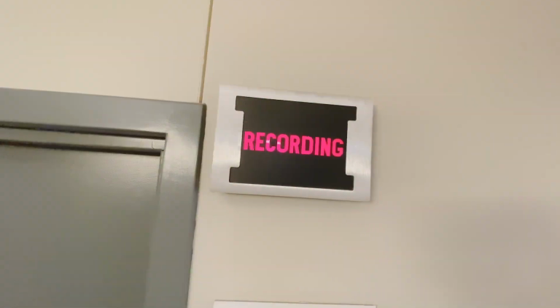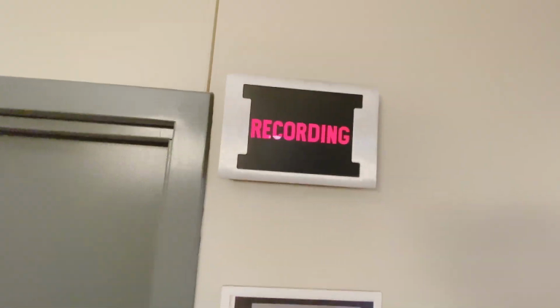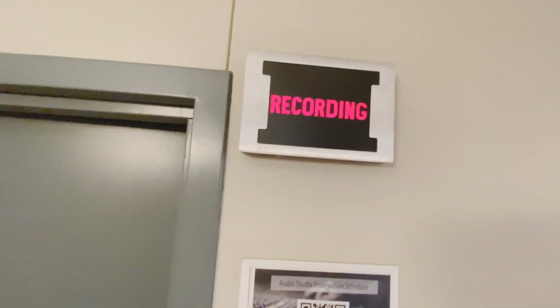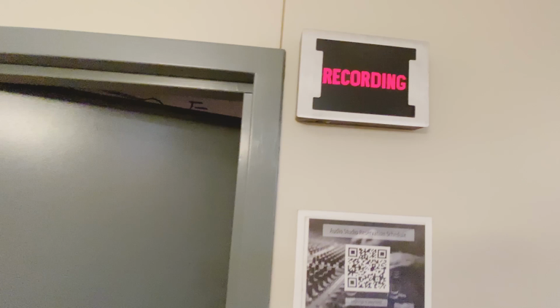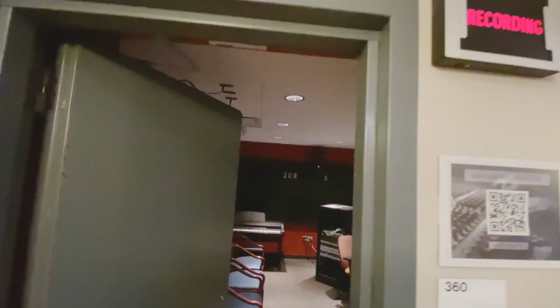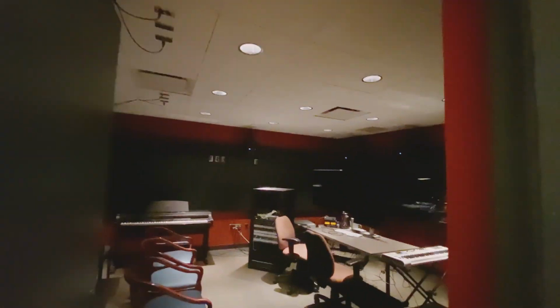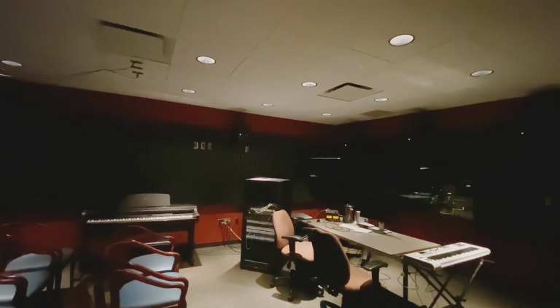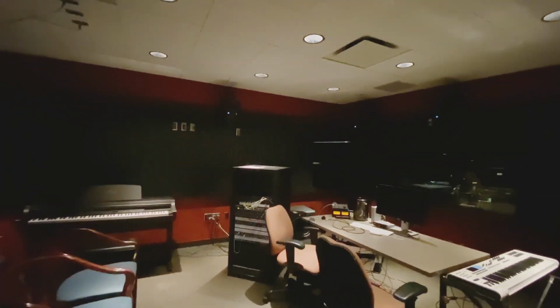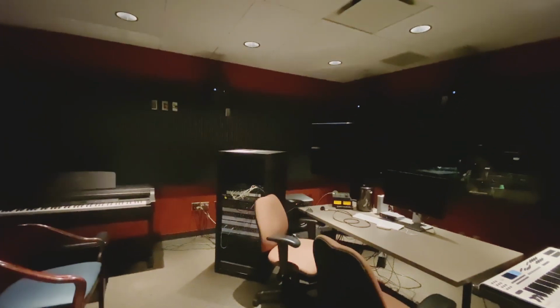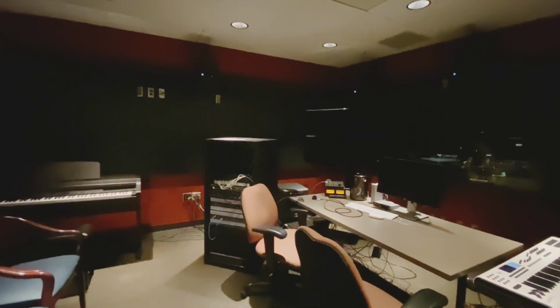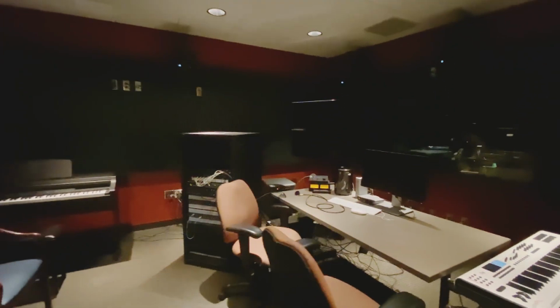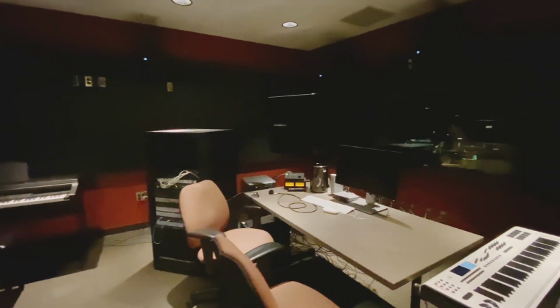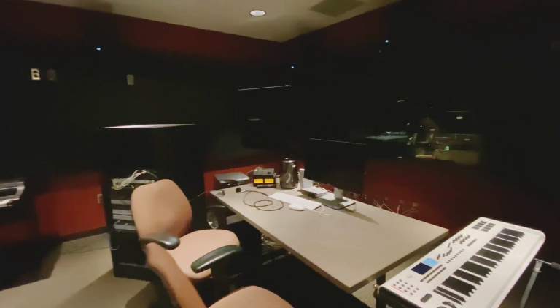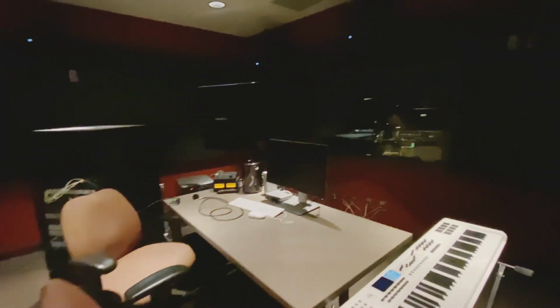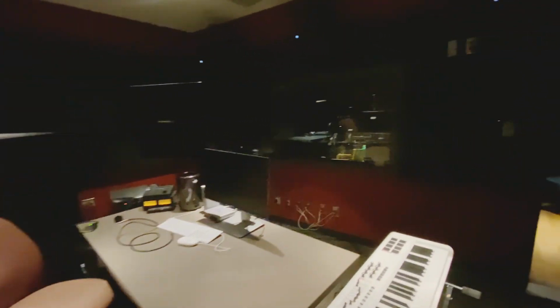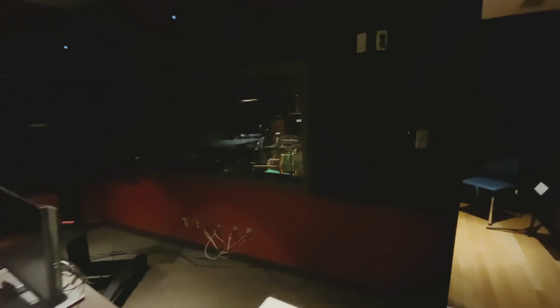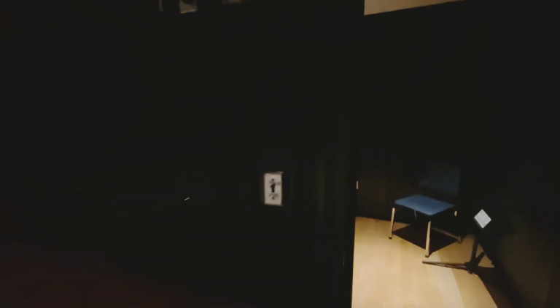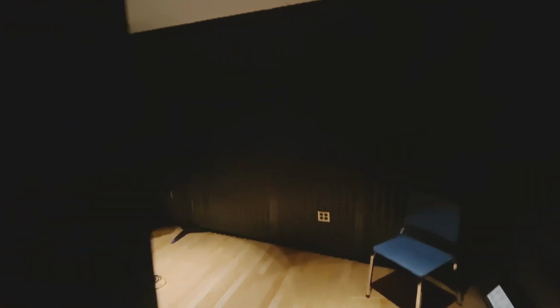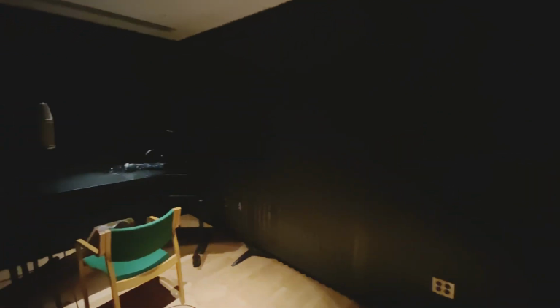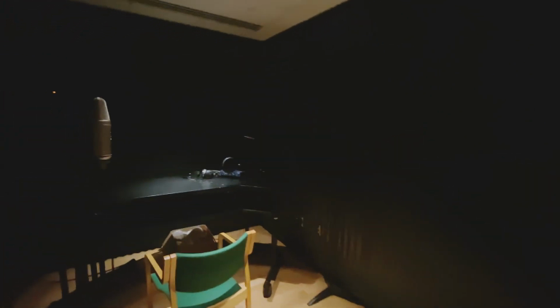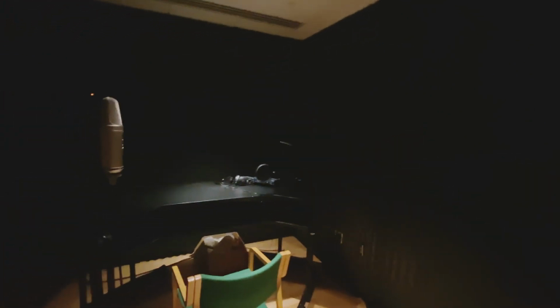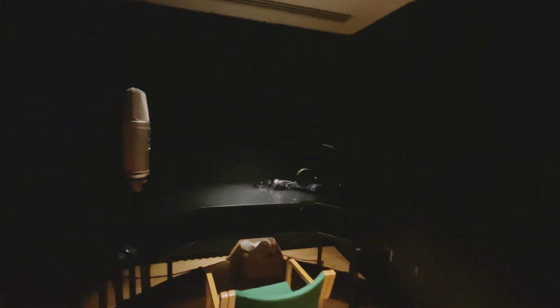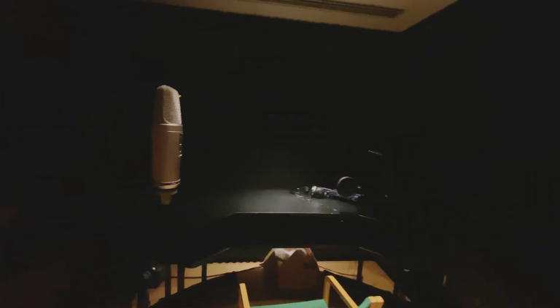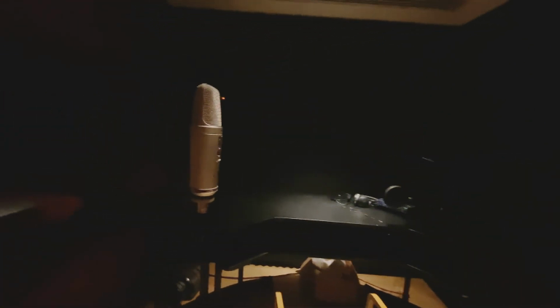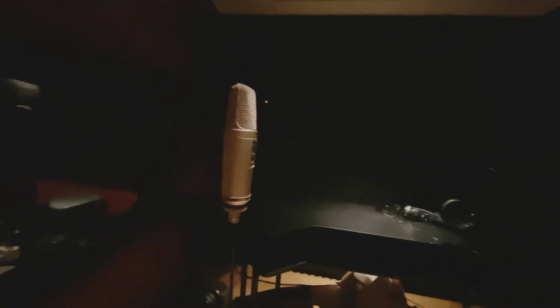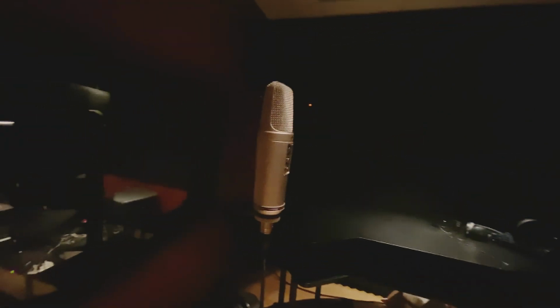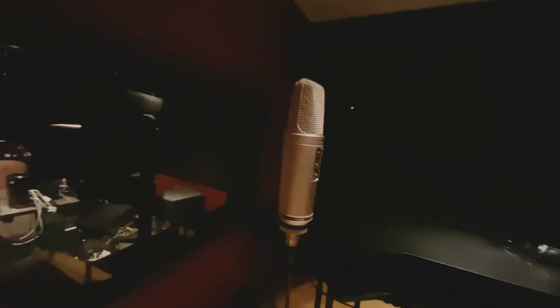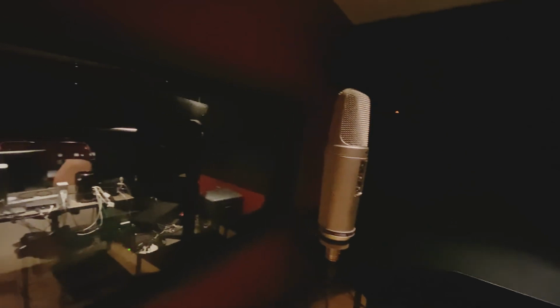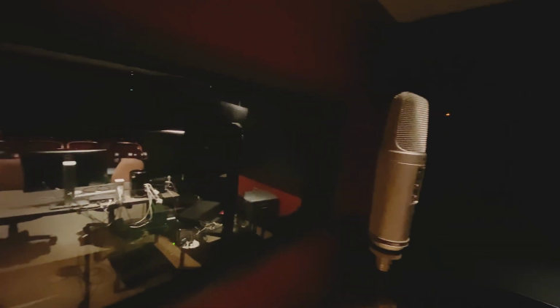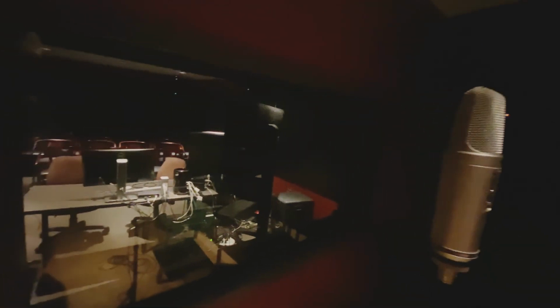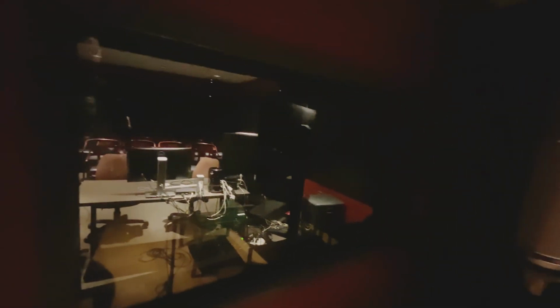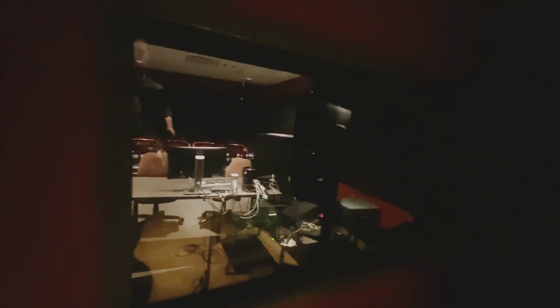Our audio production lab is one of the quietest spots on campus. This lab includes recording tools, a sound isolation booth, 7.1 surround sound, and Avid Pro Tools production software.